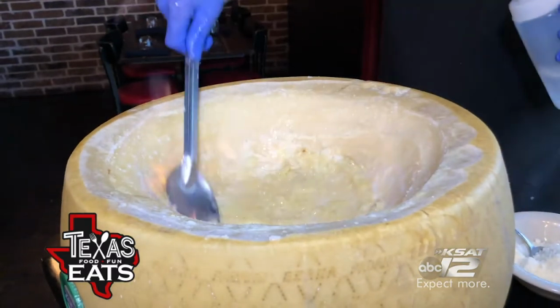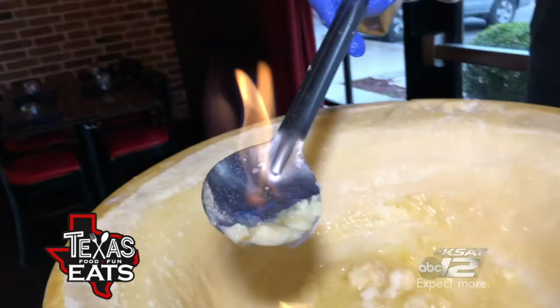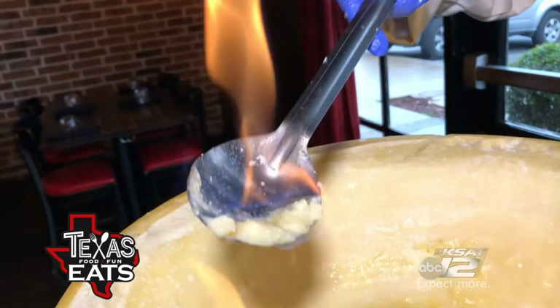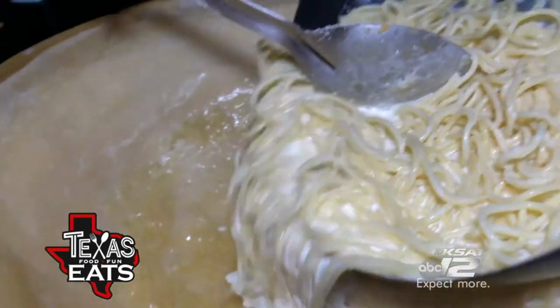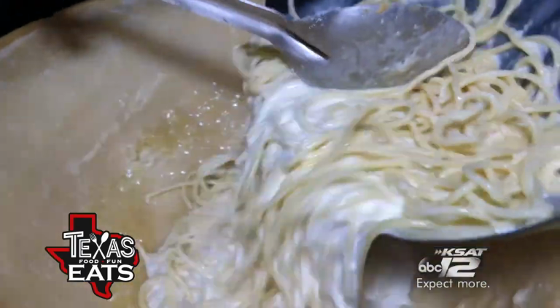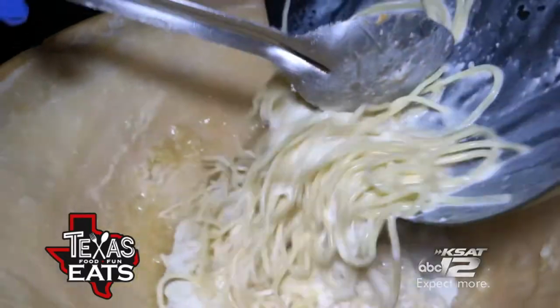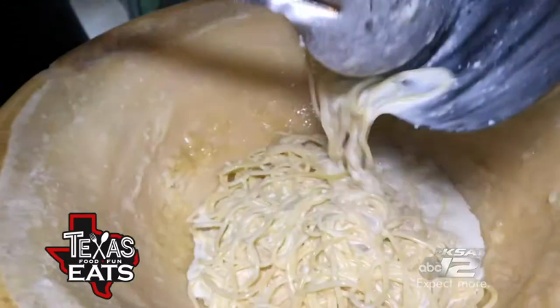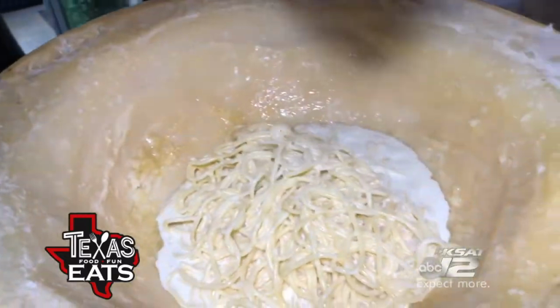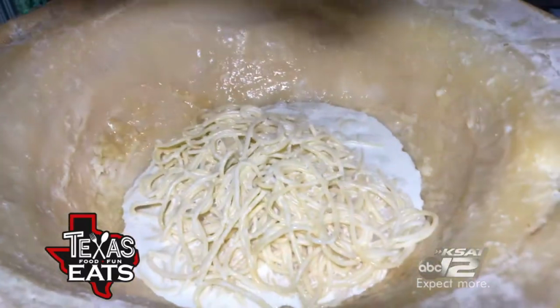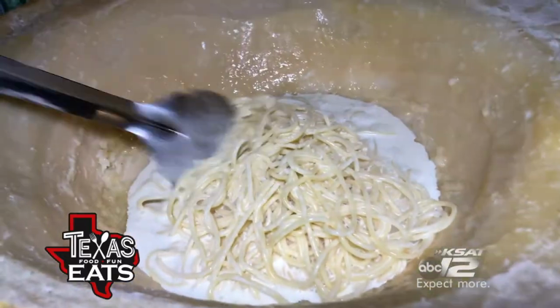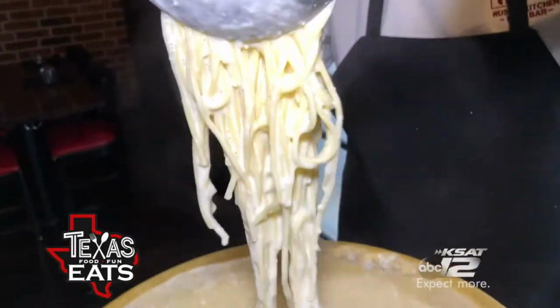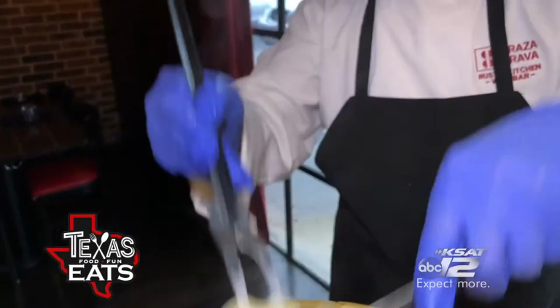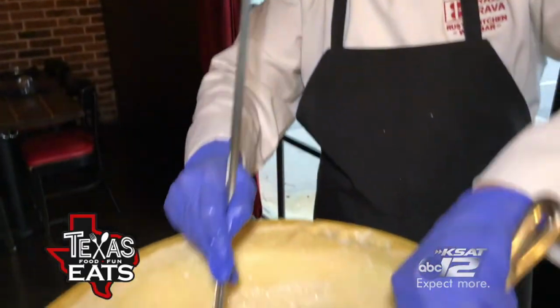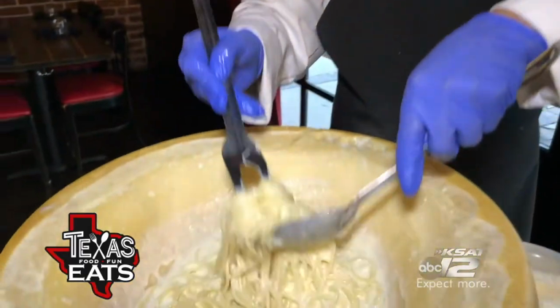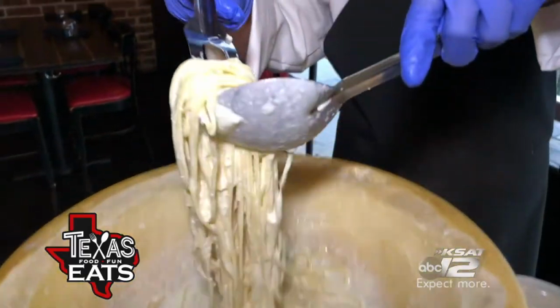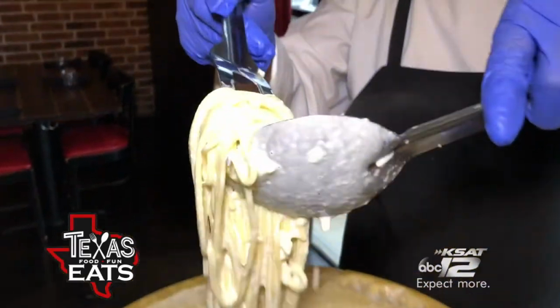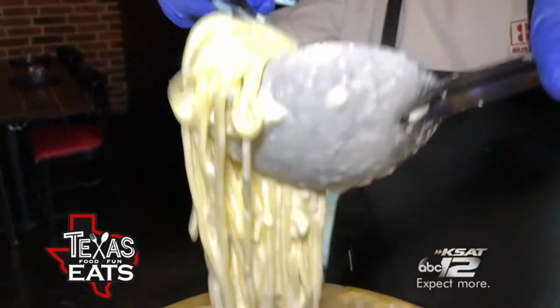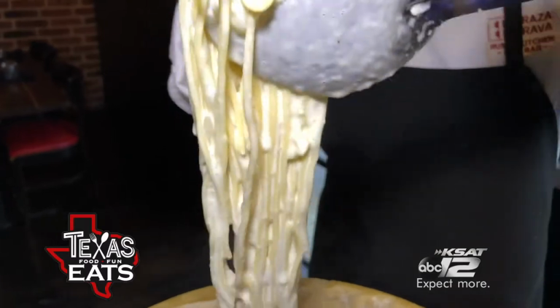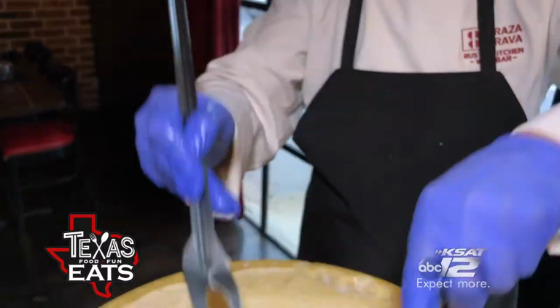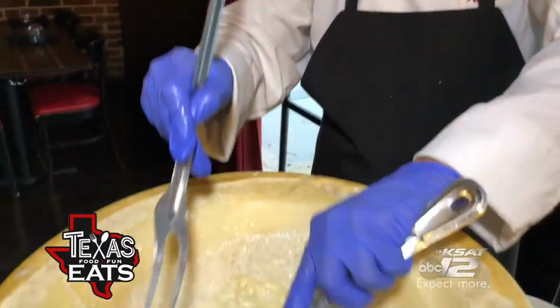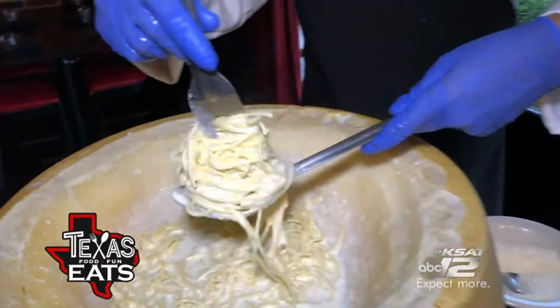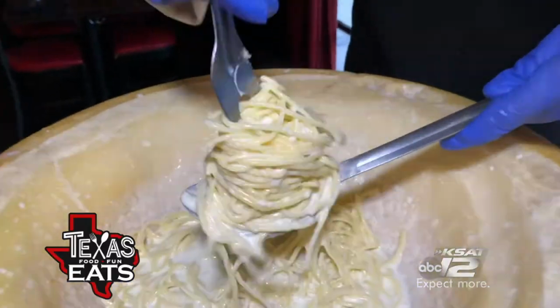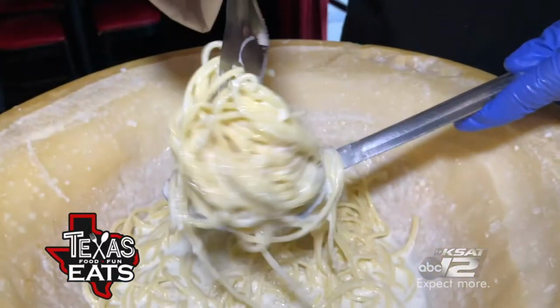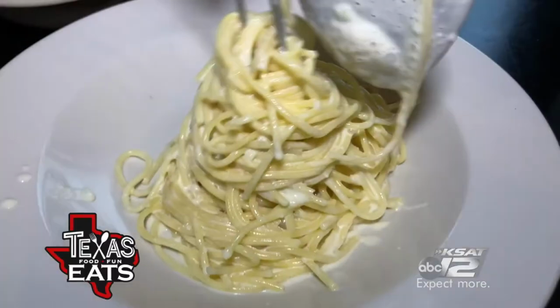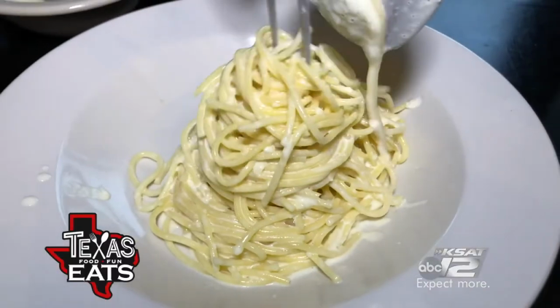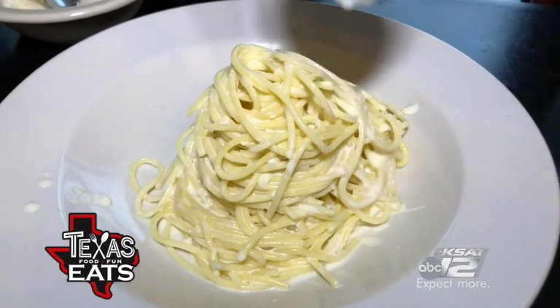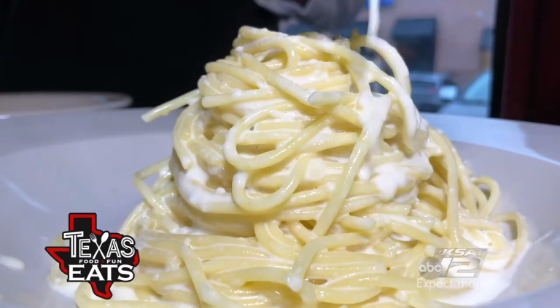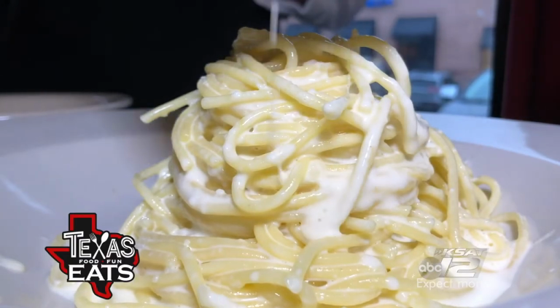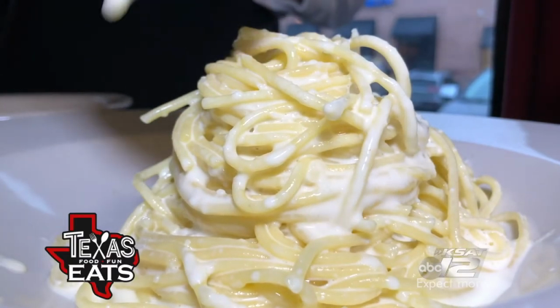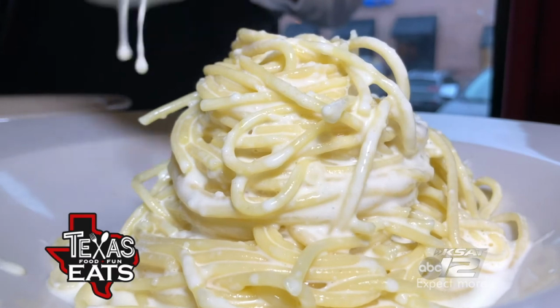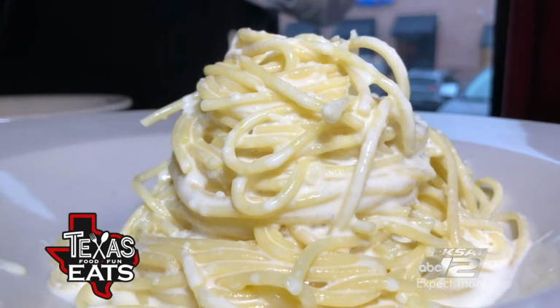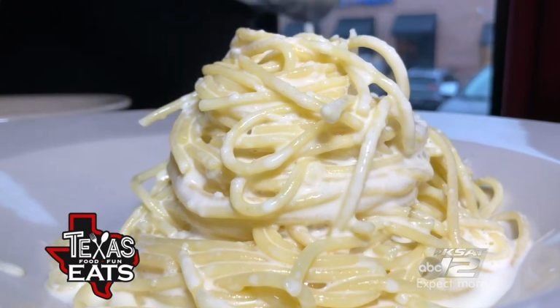The boiling hot pasta gets added to the cheese wheel and mixed around. The pasta is served and topped with black pepper — hence the name of the dish, cacio e pepe, or cheese and pepper.